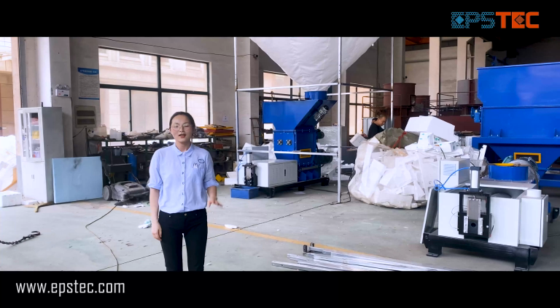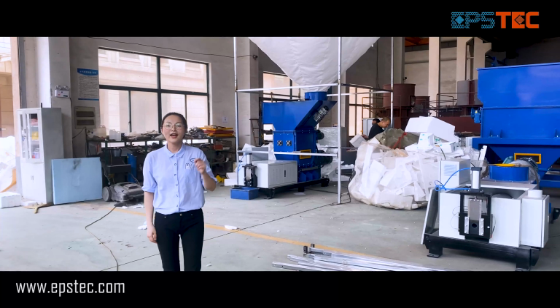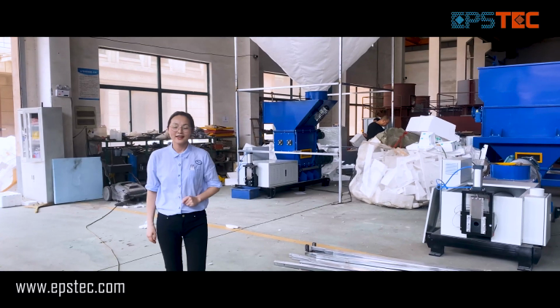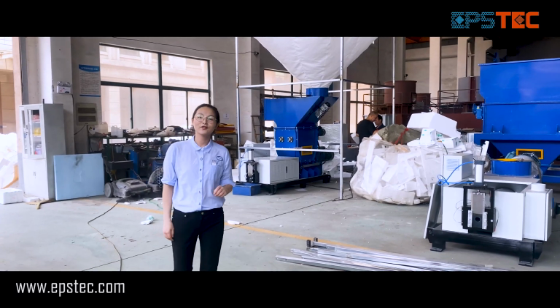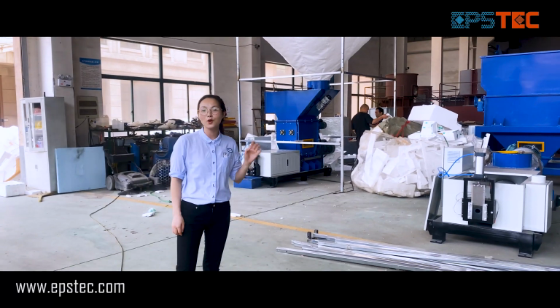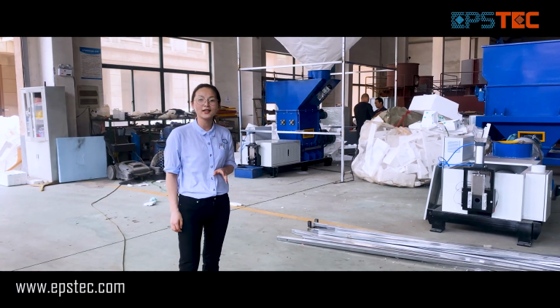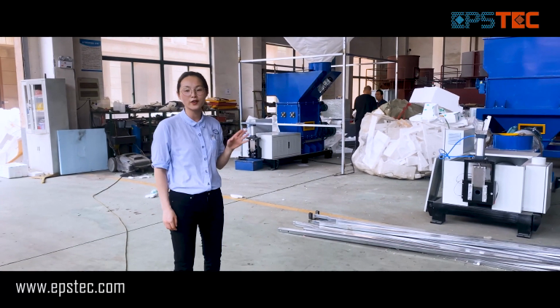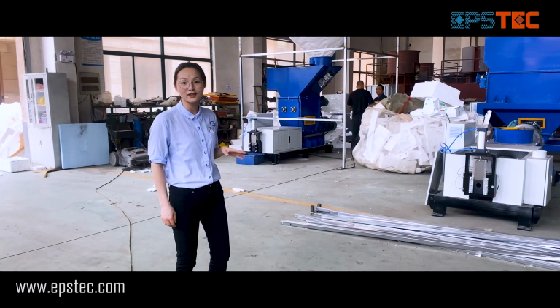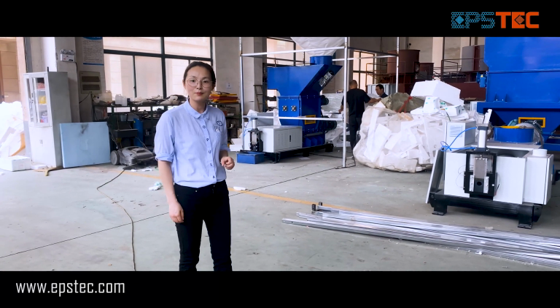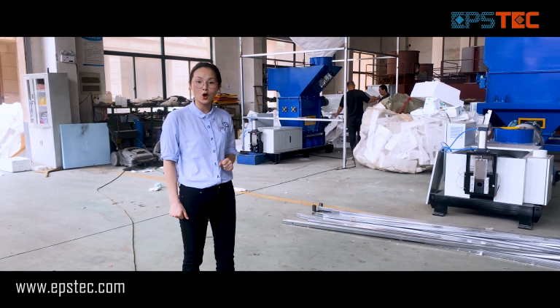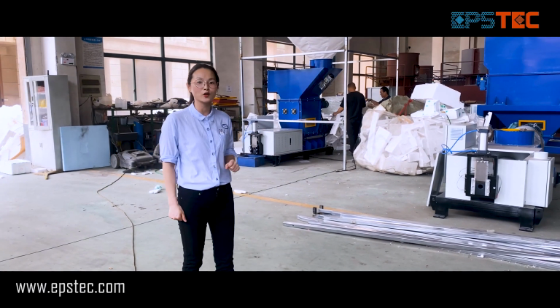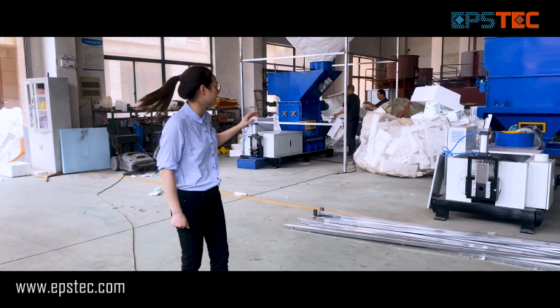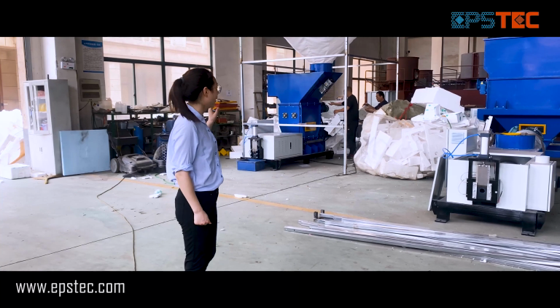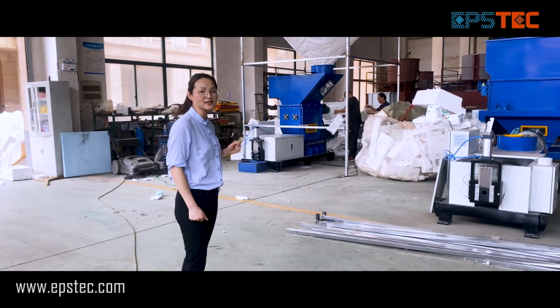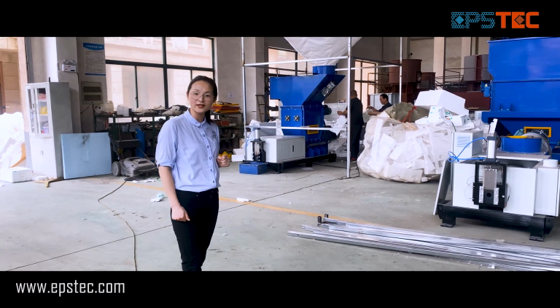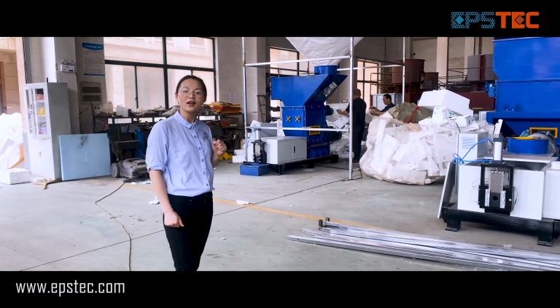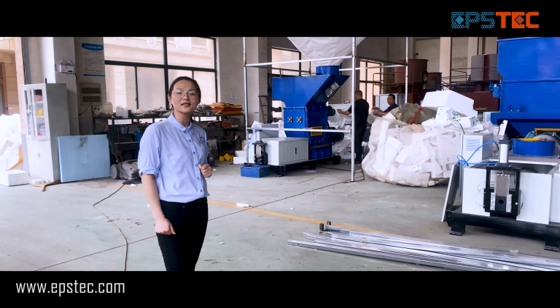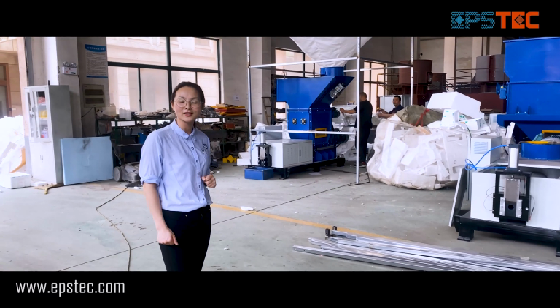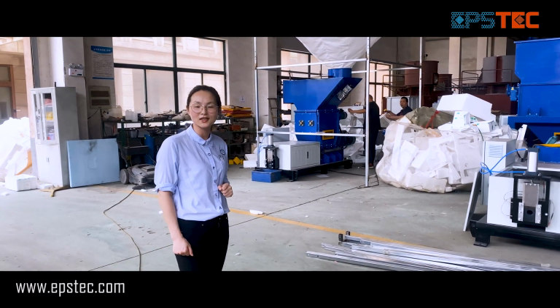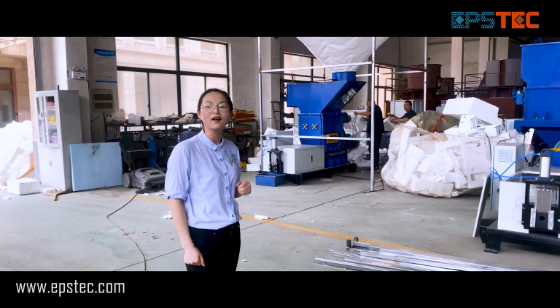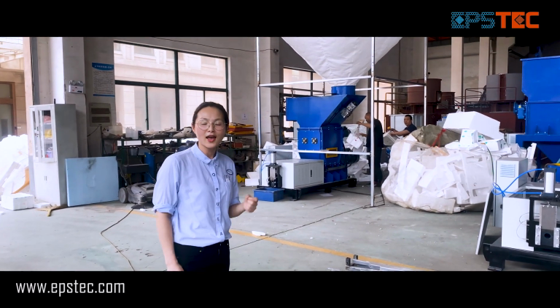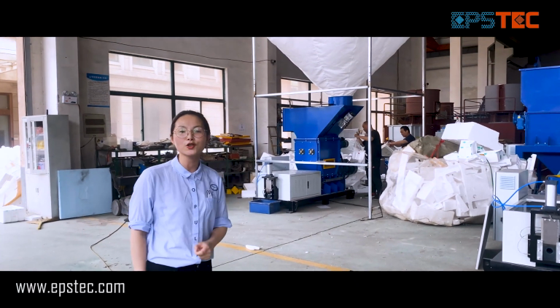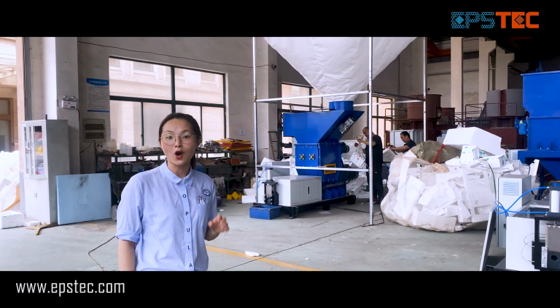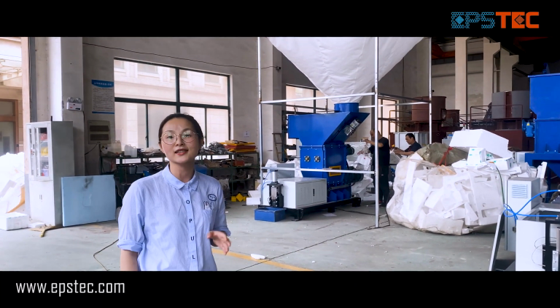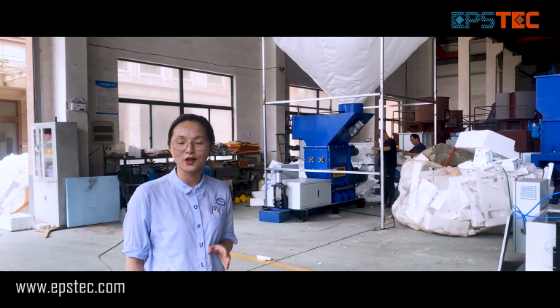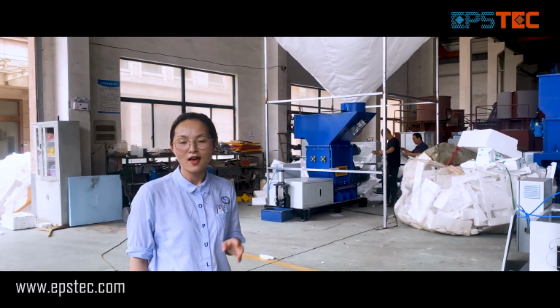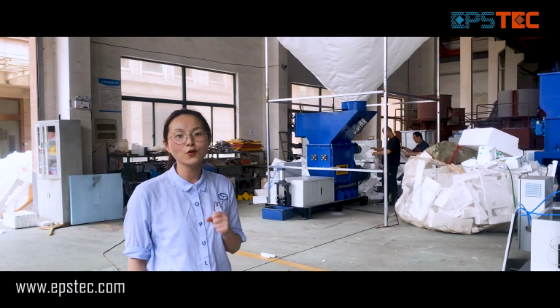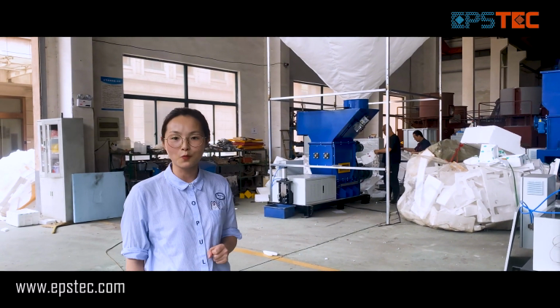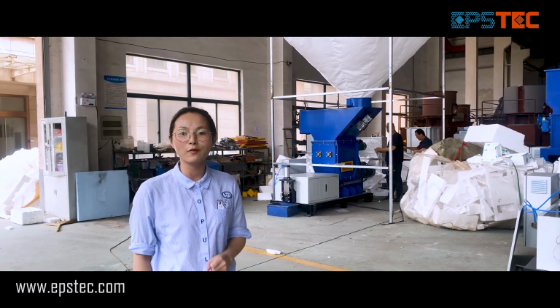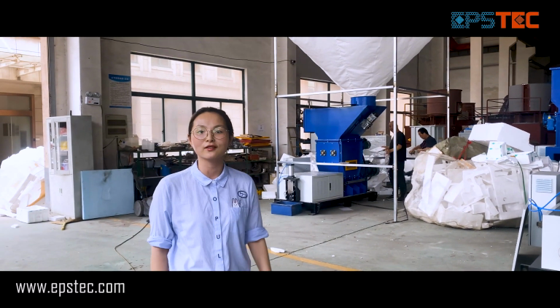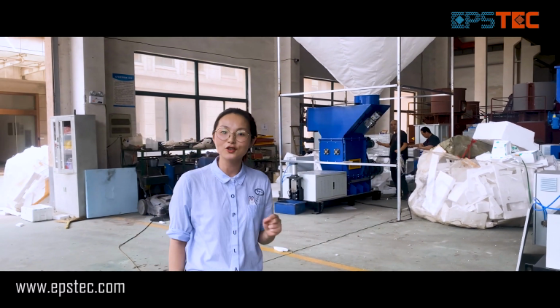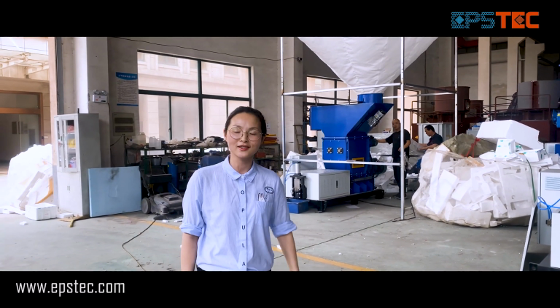Hi everyone, I'm Fiona. In this video, I will show you the complete process of the EPS hot melting machine test with waste expanded polystyrene before we export.